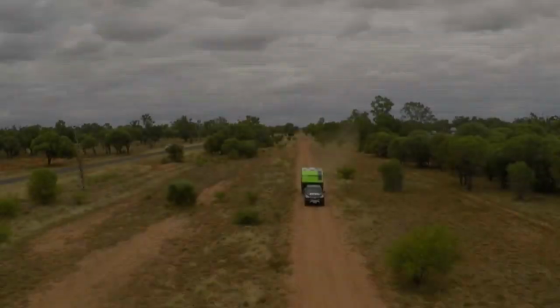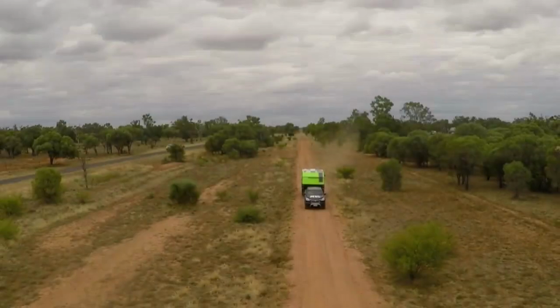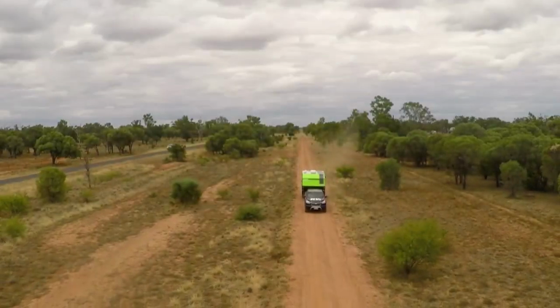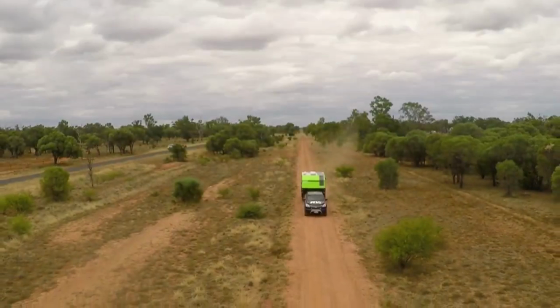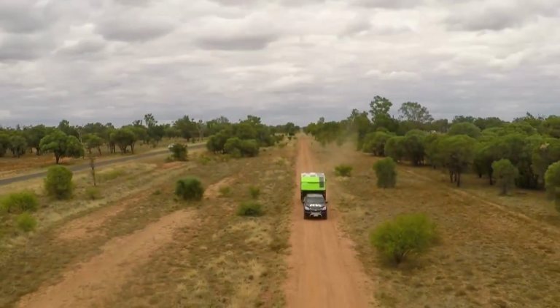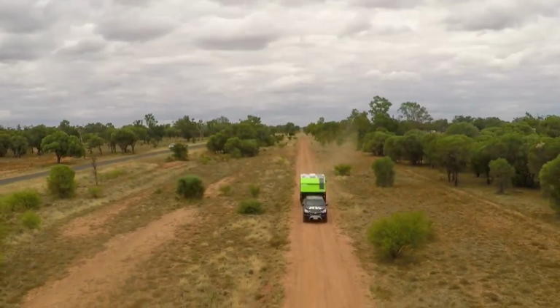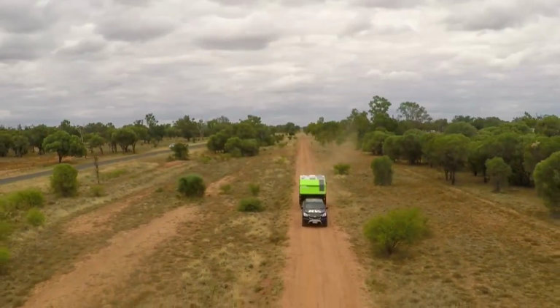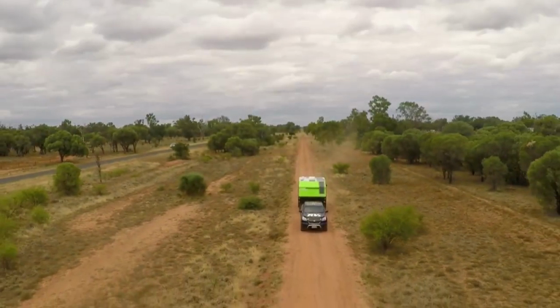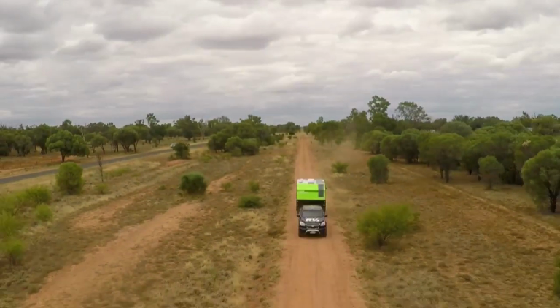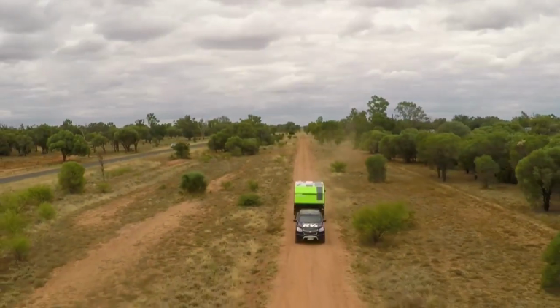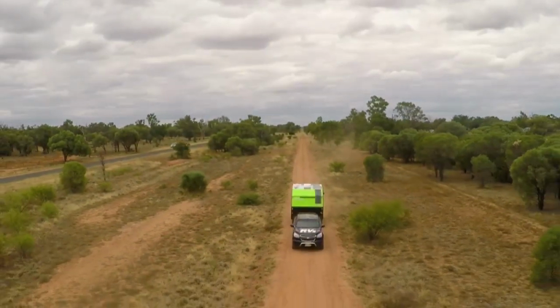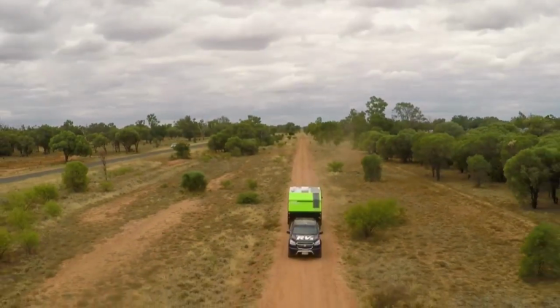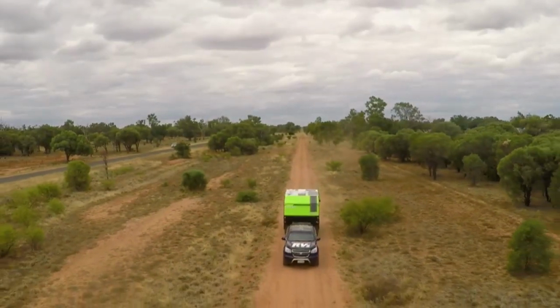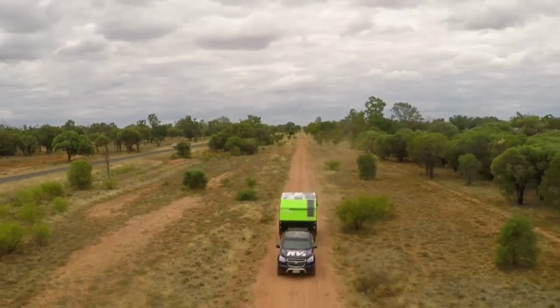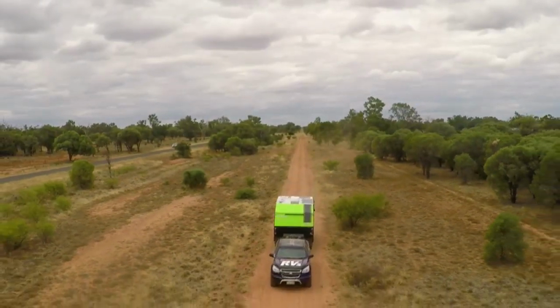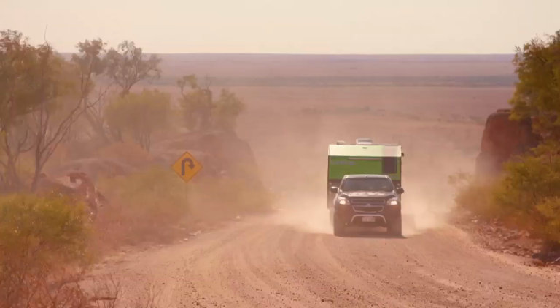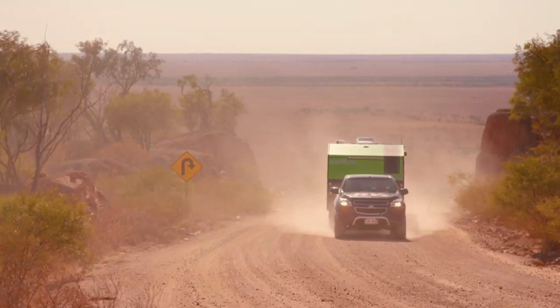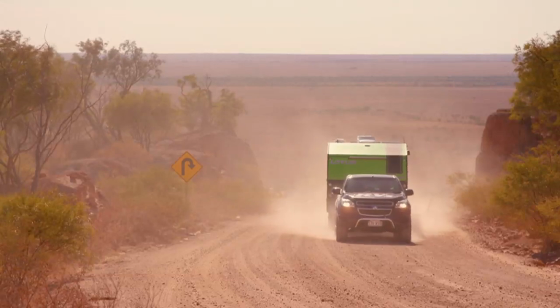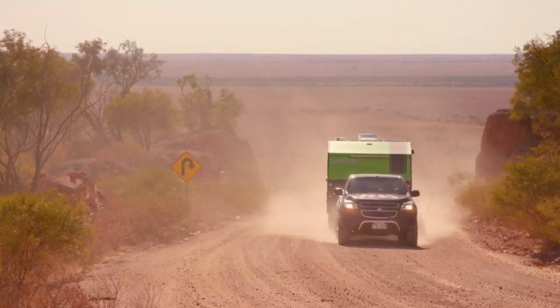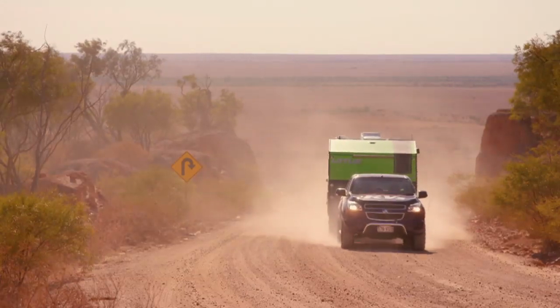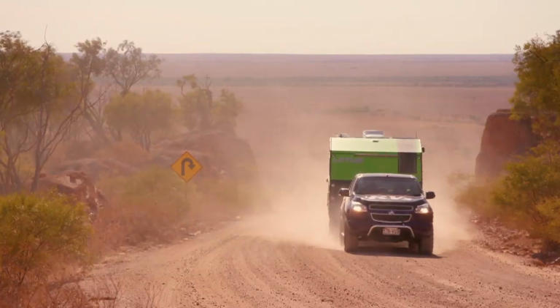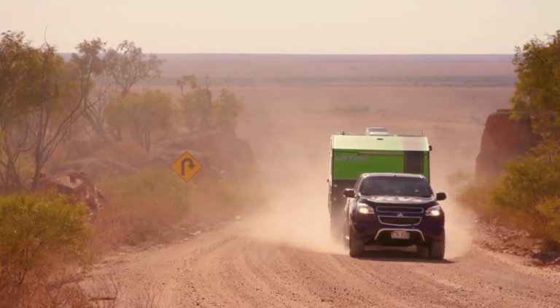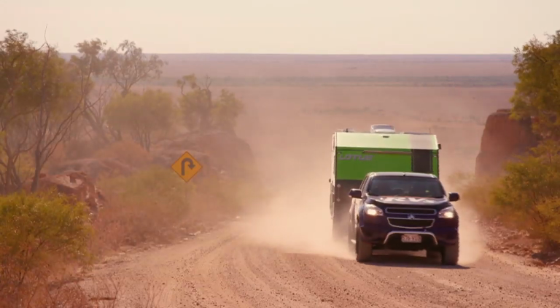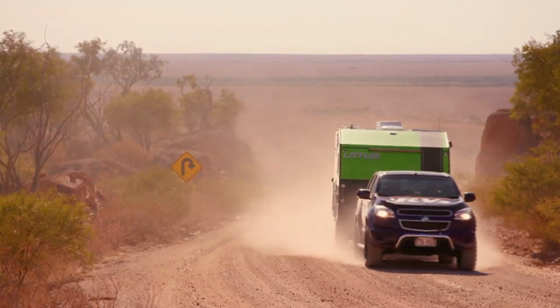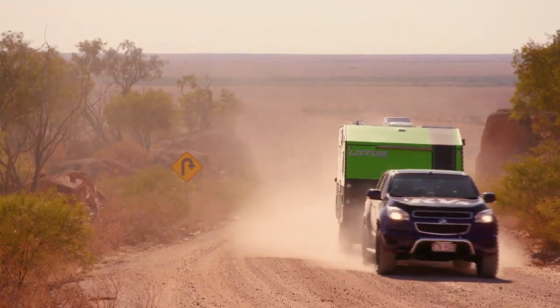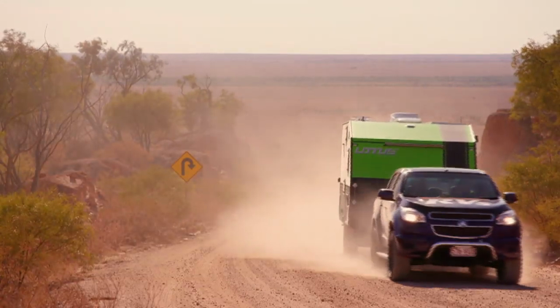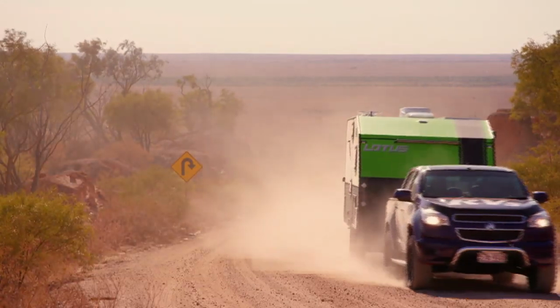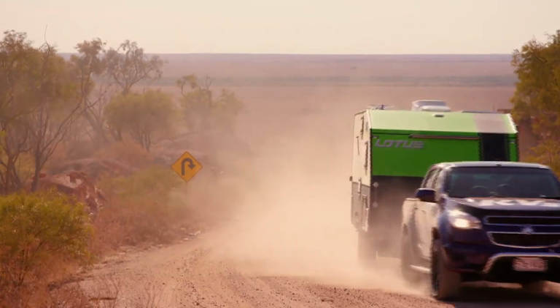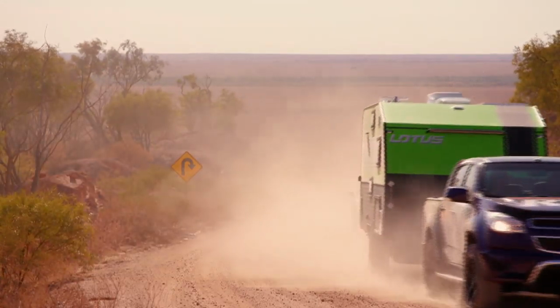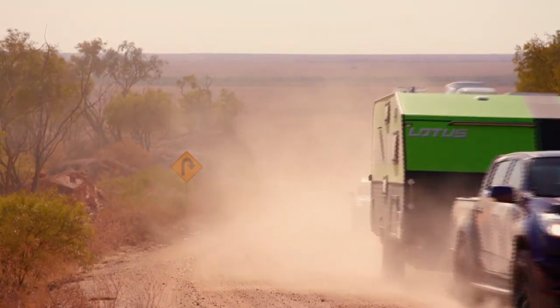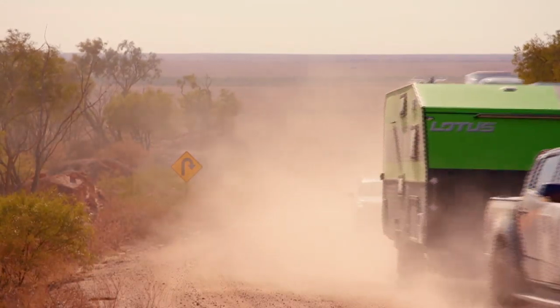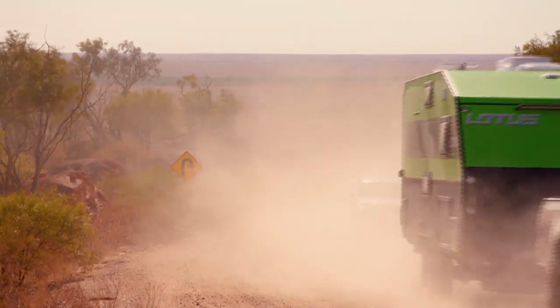The Off-Grid from Lotus Caravans has taken us on some of the best adventures, and on this journey to the Big Red Bash, it's home for the boys from Brisbane RVs.